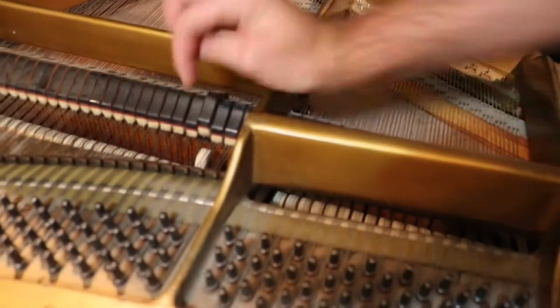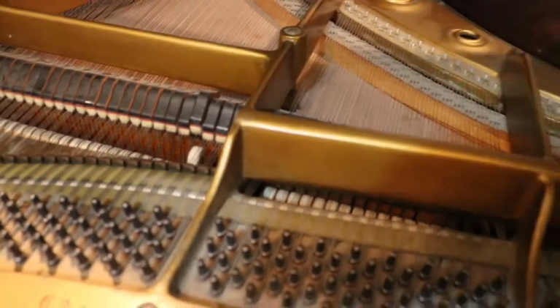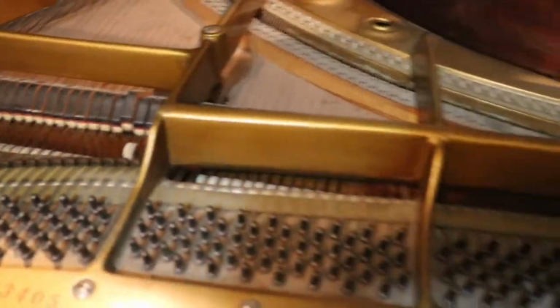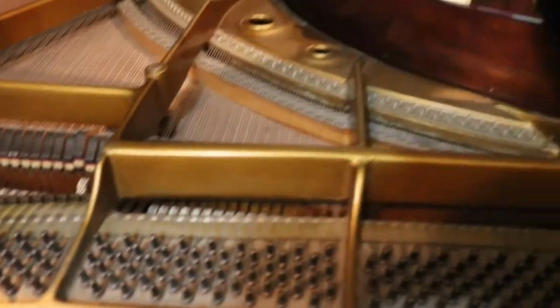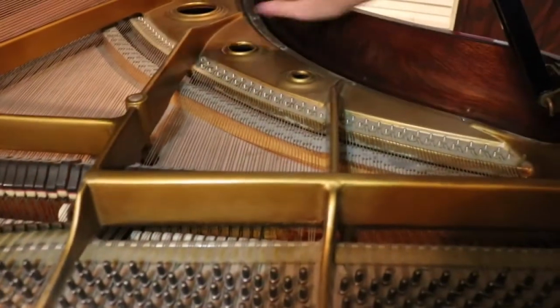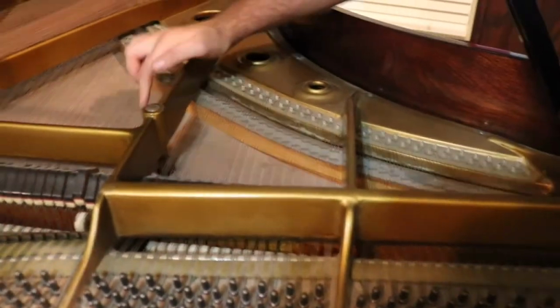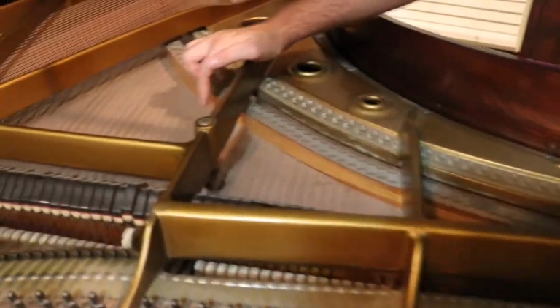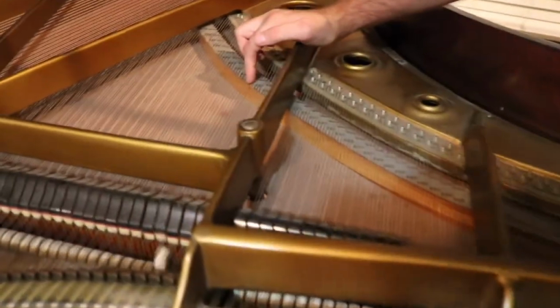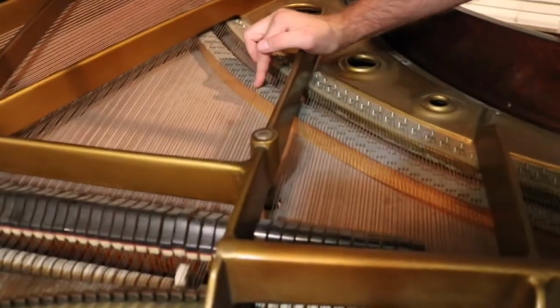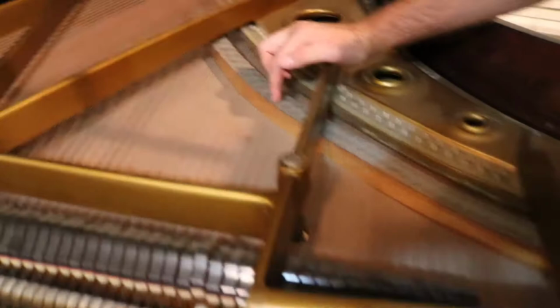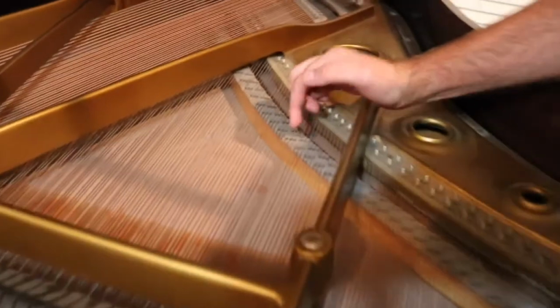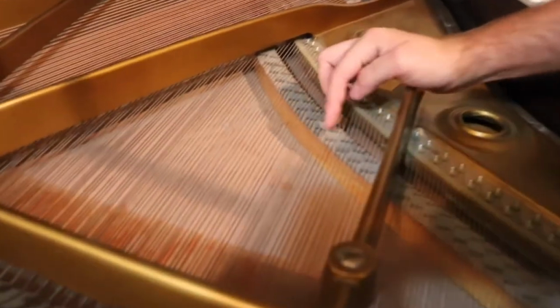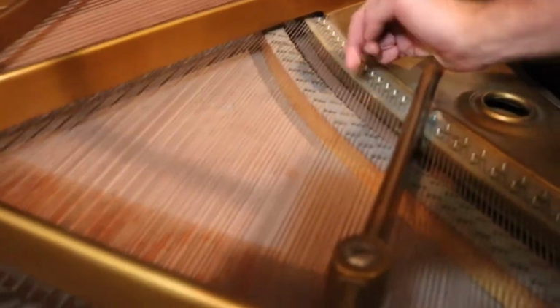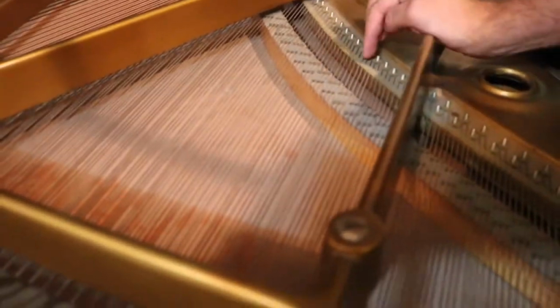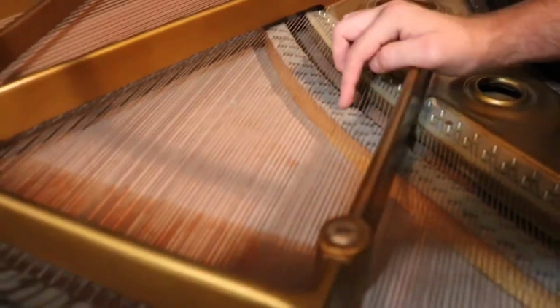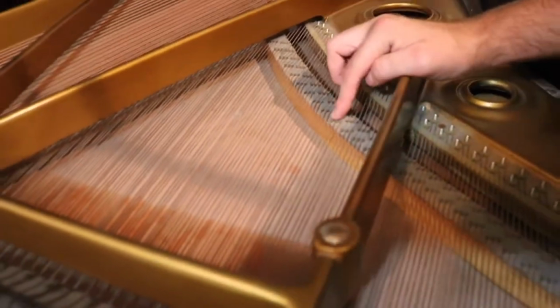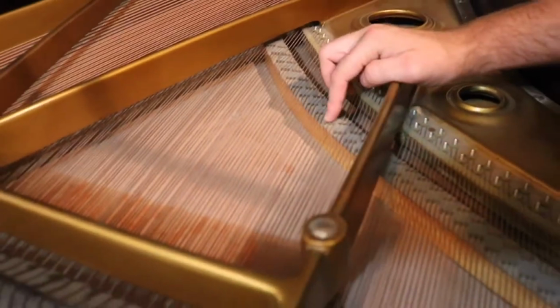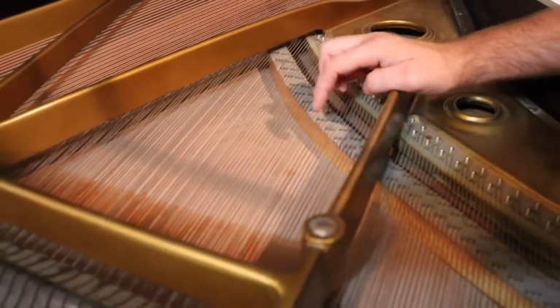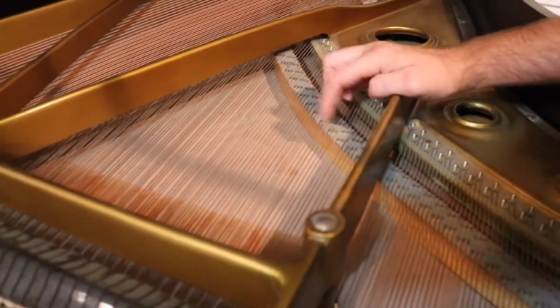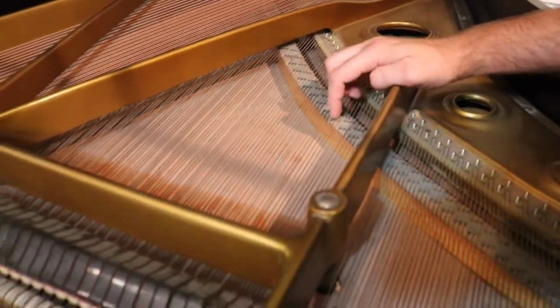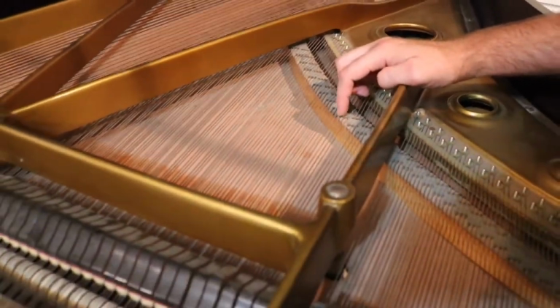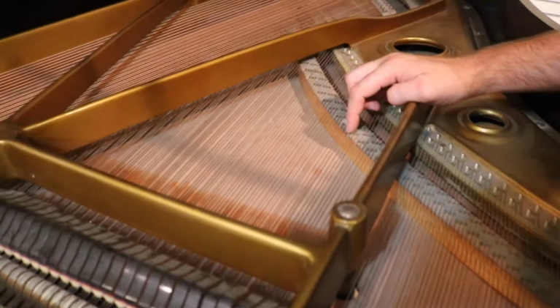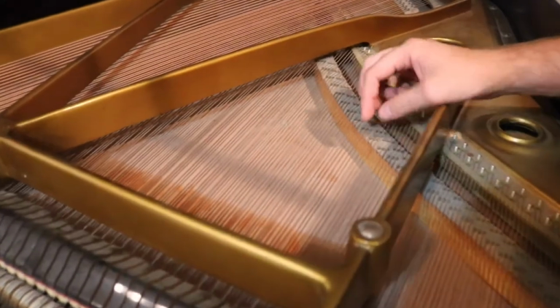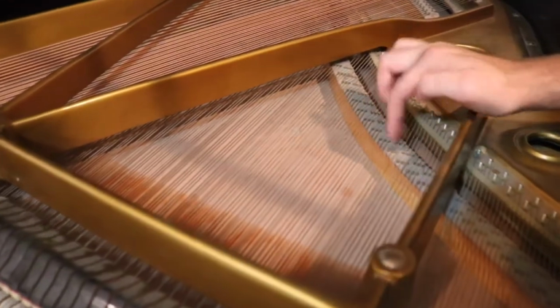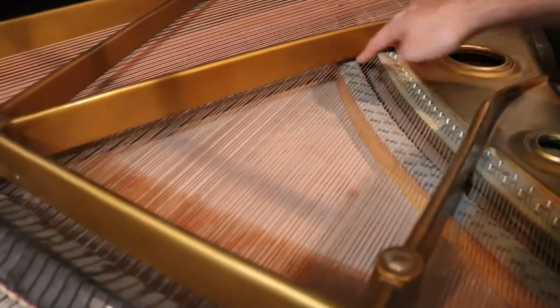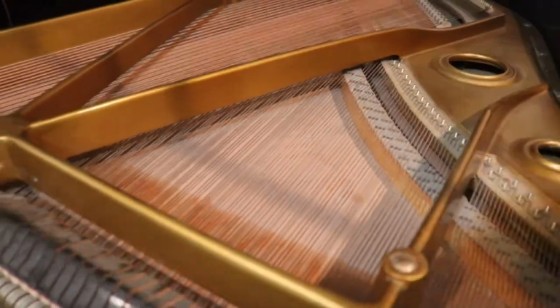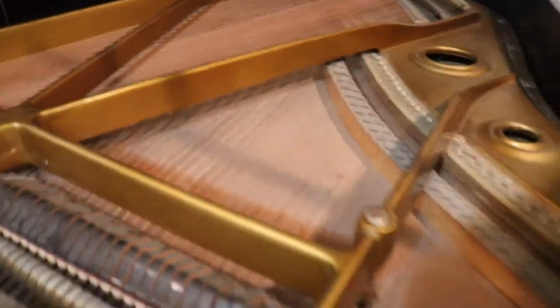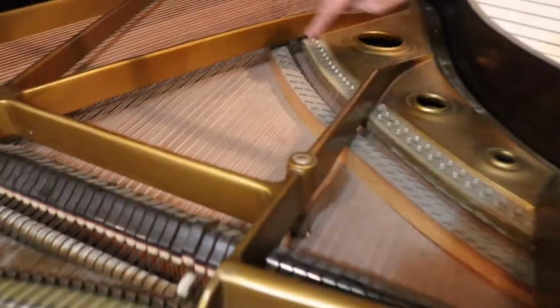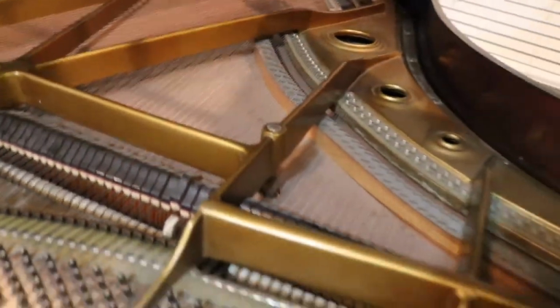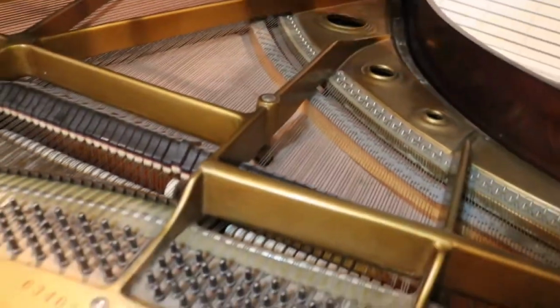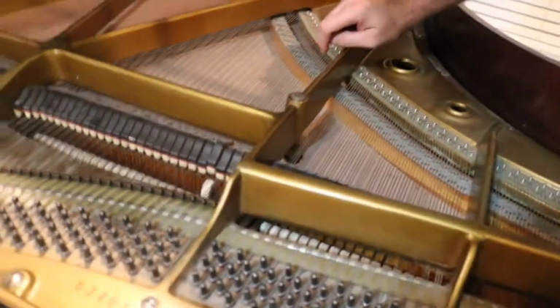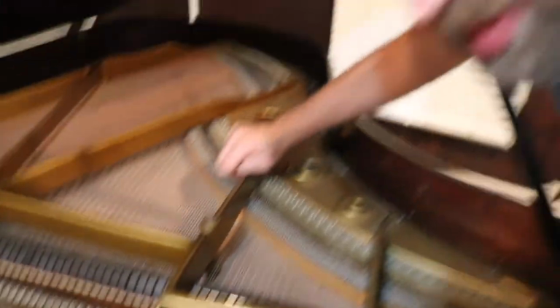The vibrations are very slight, but this is where the string touches the bridge. See, this is the point where it touches this piece of wood — there's a long piece of wood all the way along here, and that piece of wood is called the bridge.